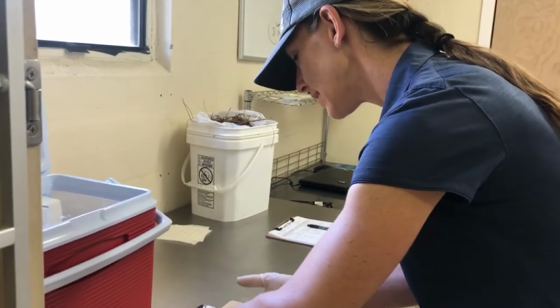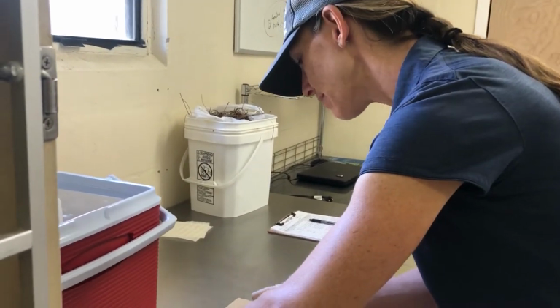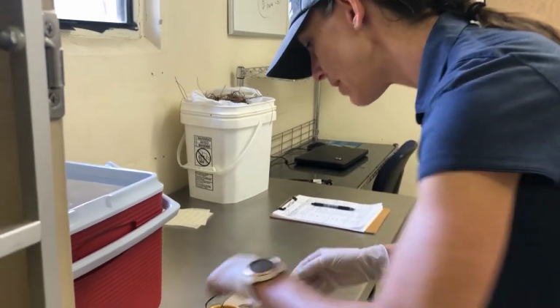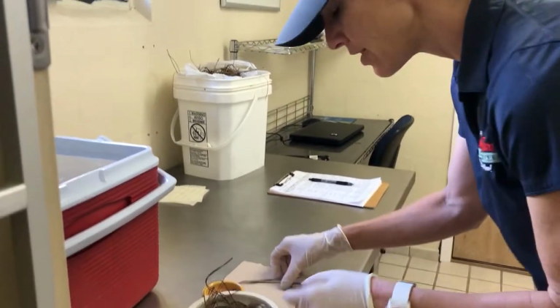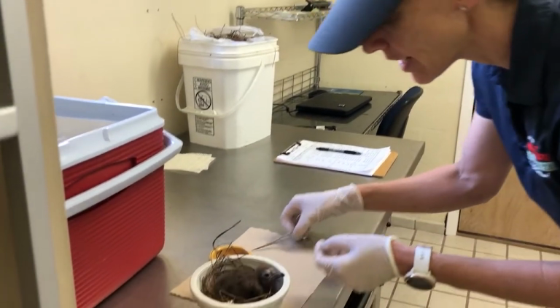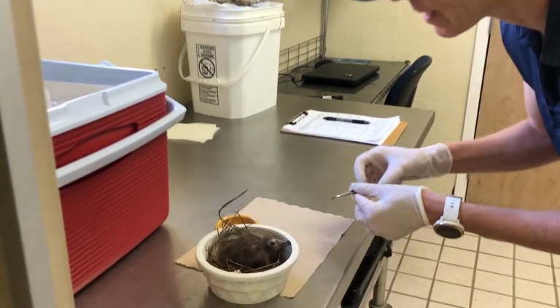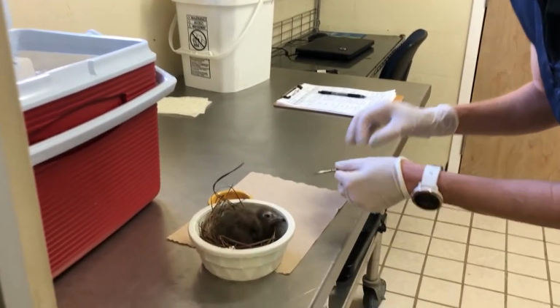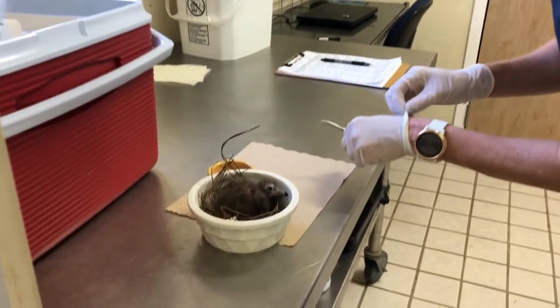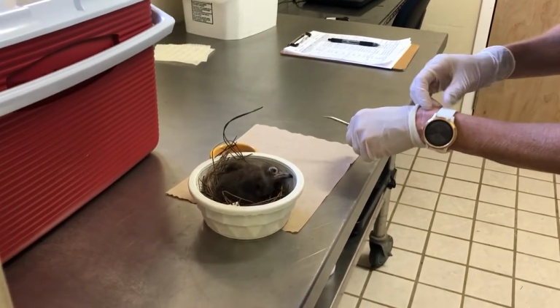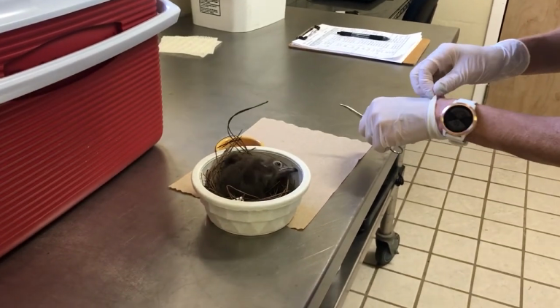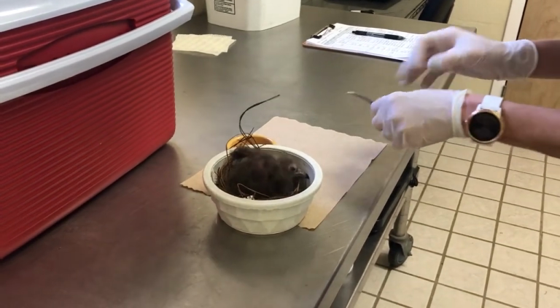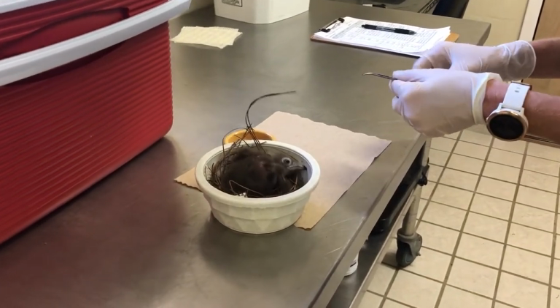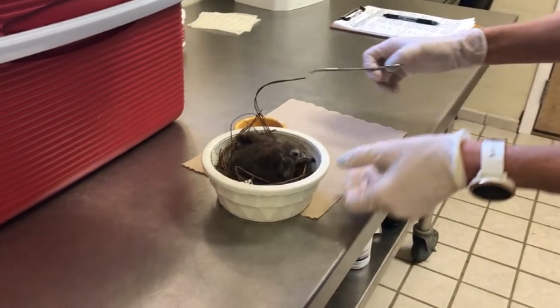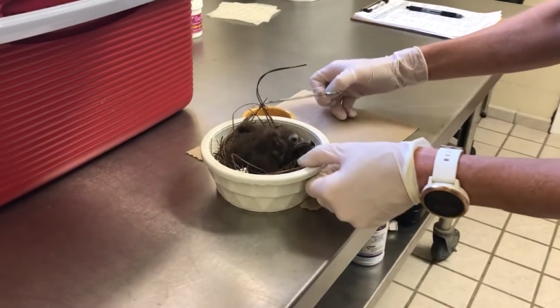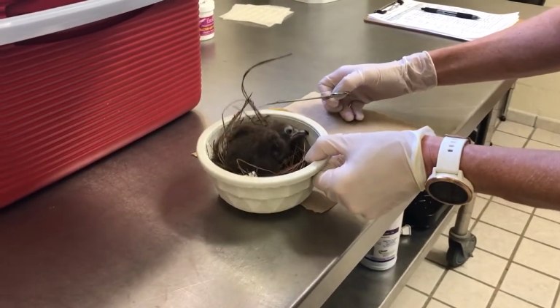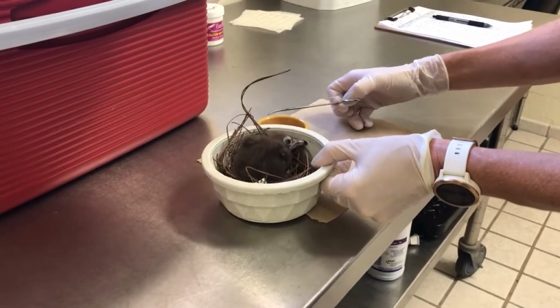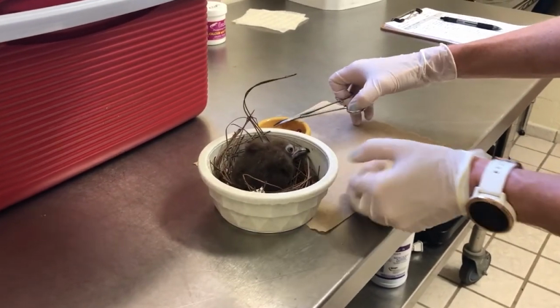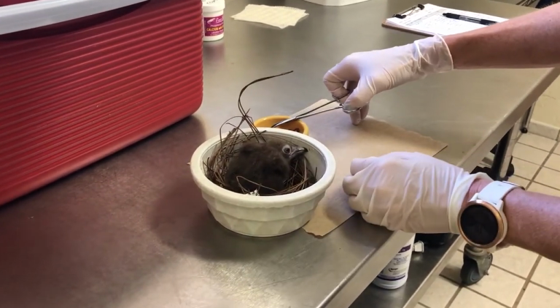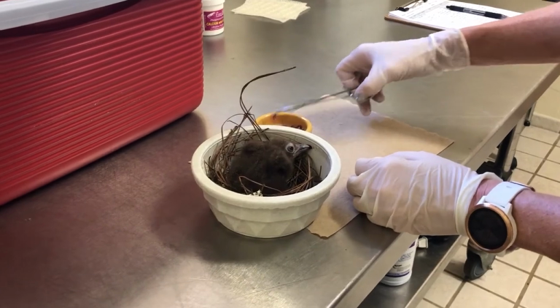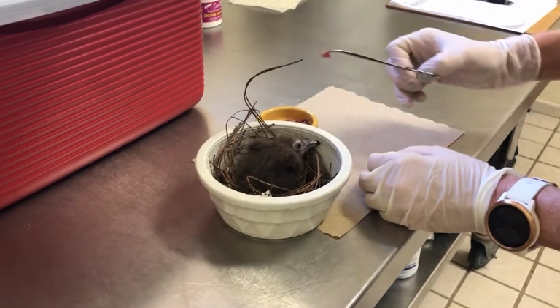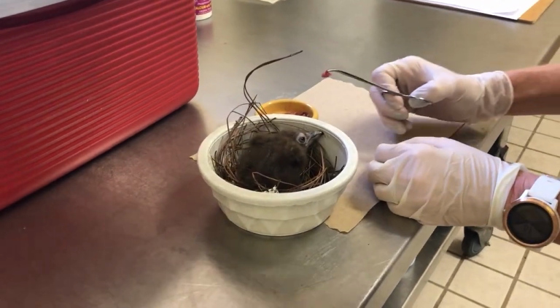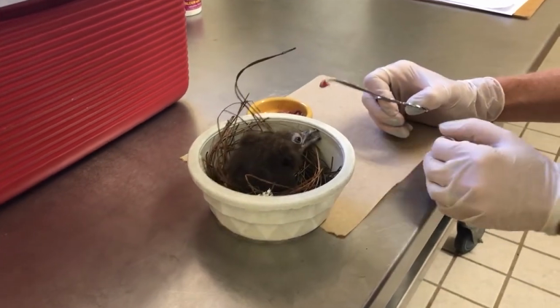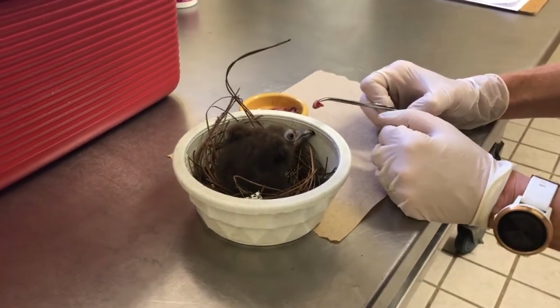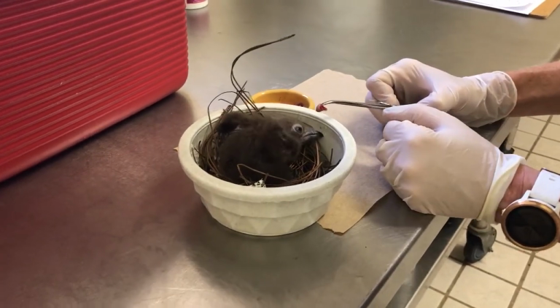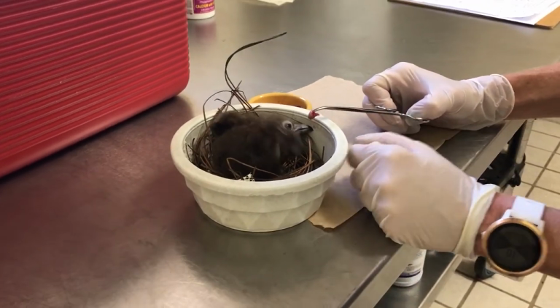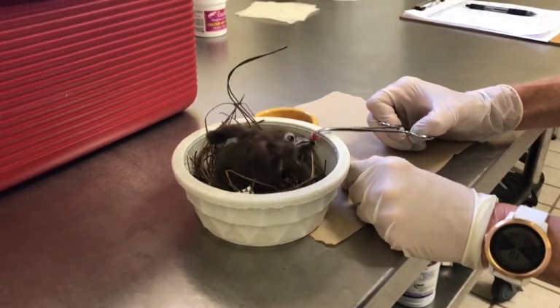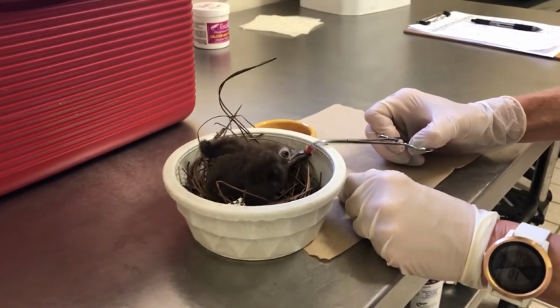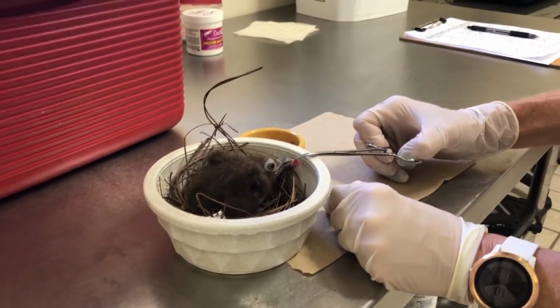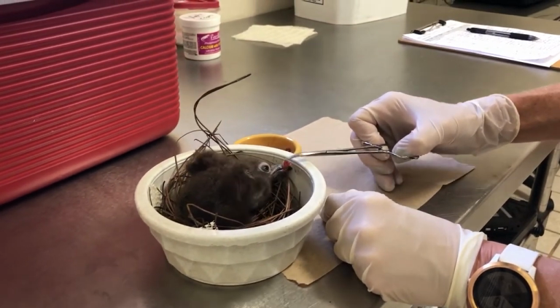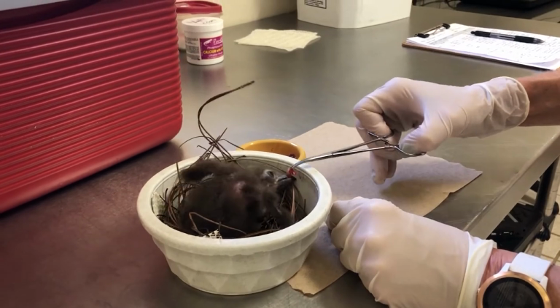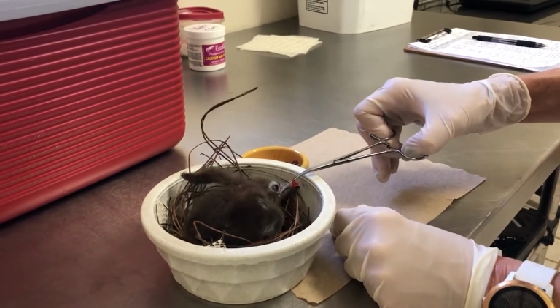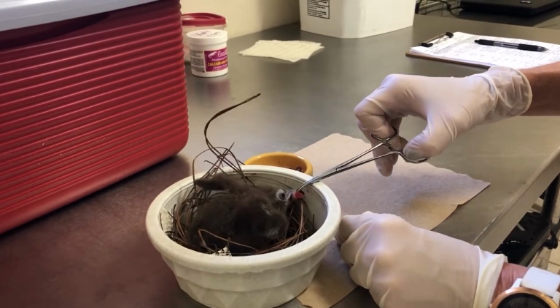This baby was hatched out in an incubator, and at about two weeks of age we'll go back with the parents. Favorite food items right now are chopped up baby mice and rats.